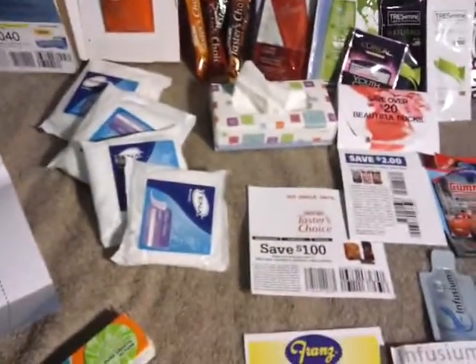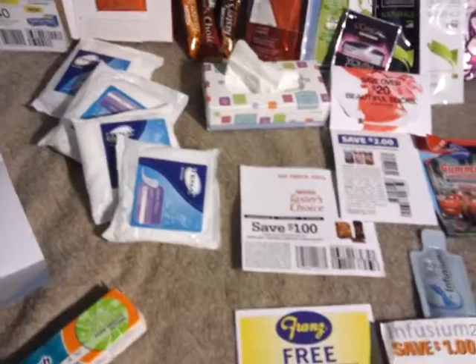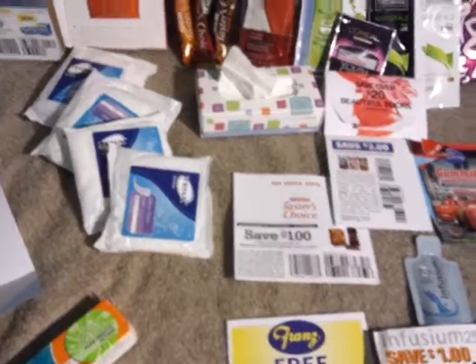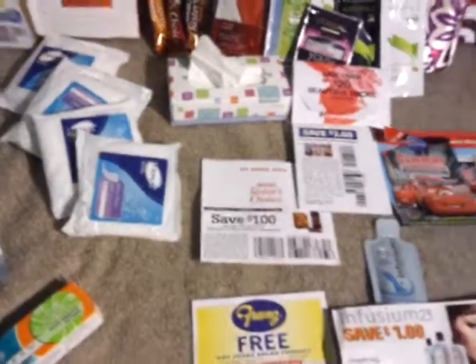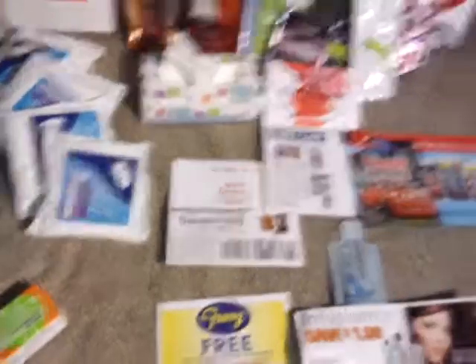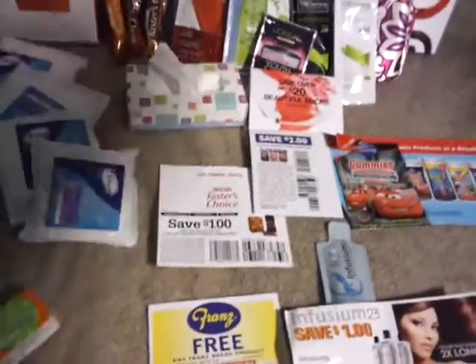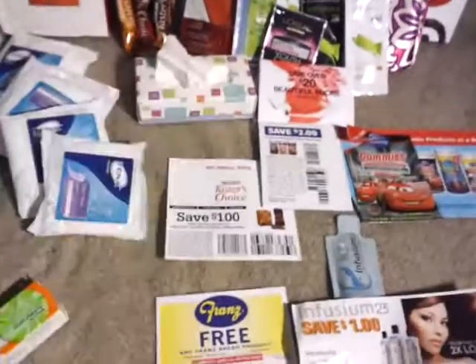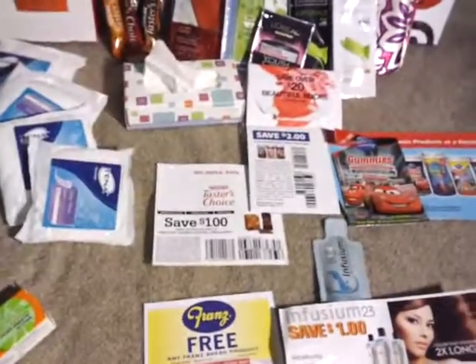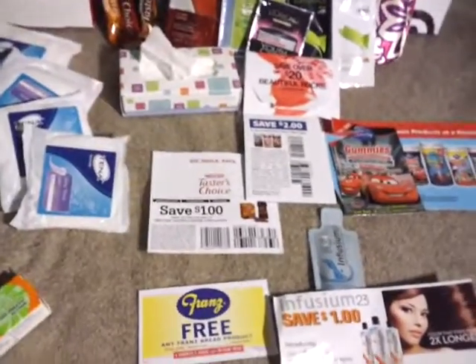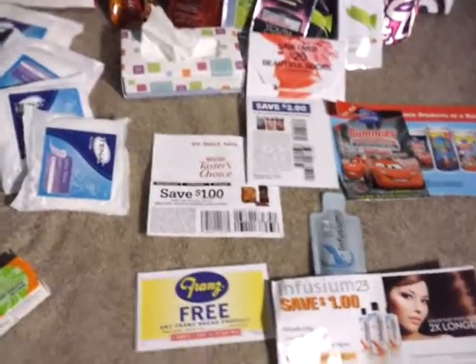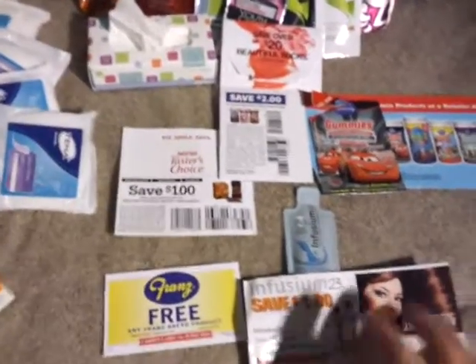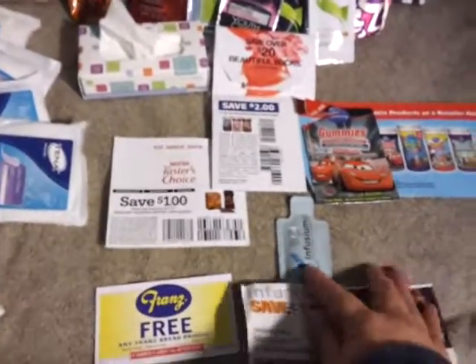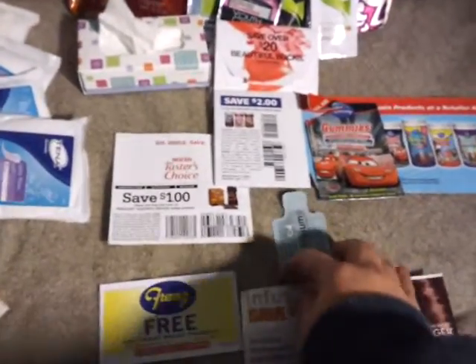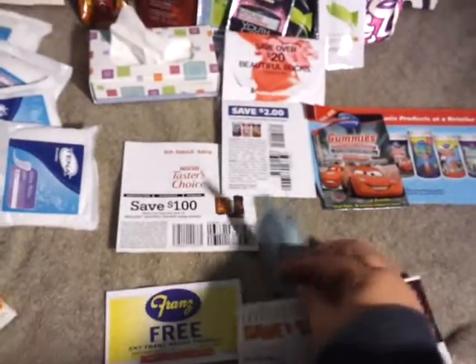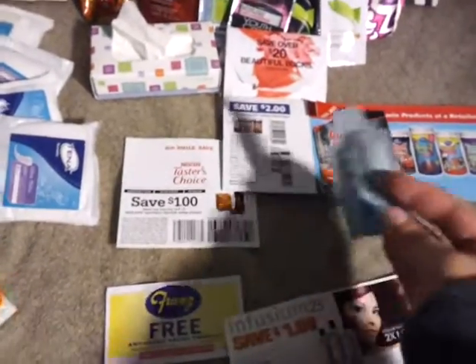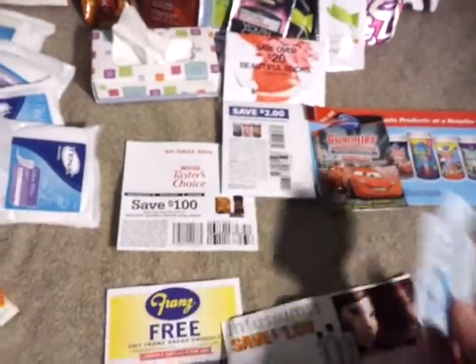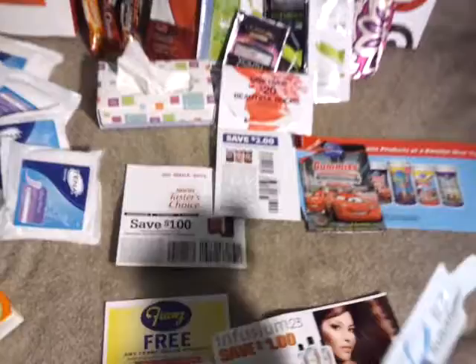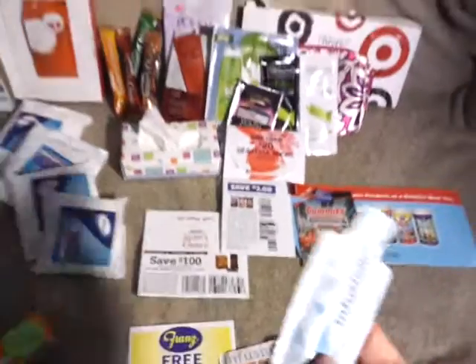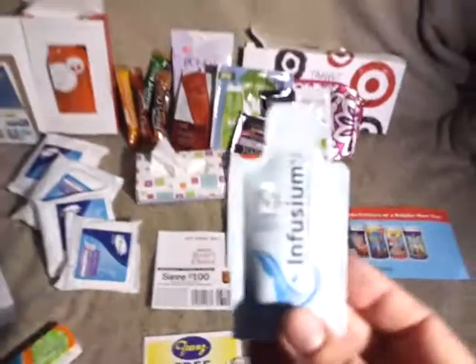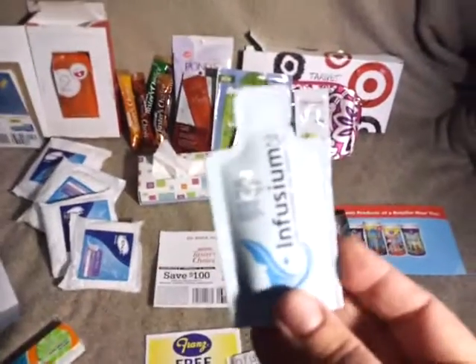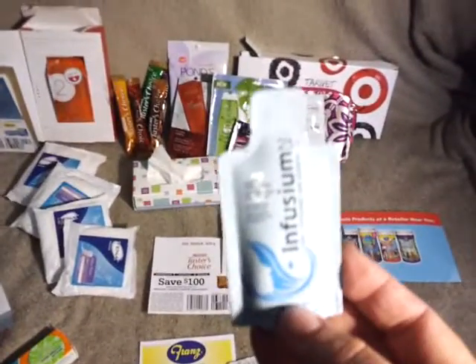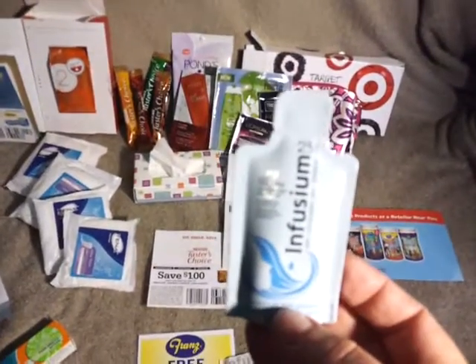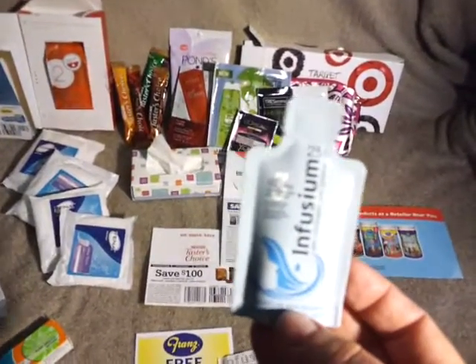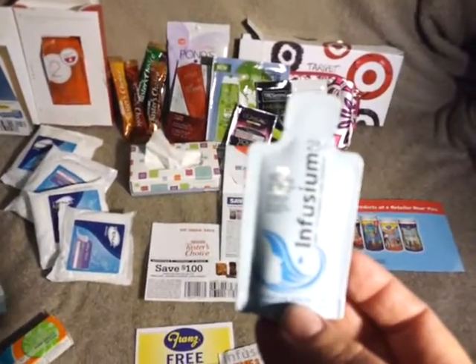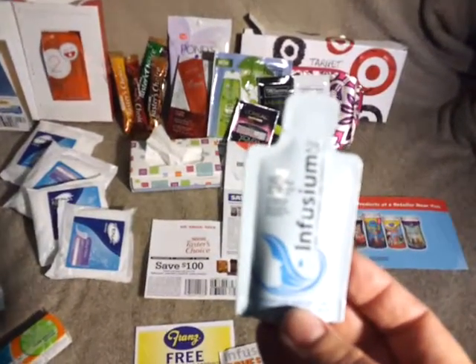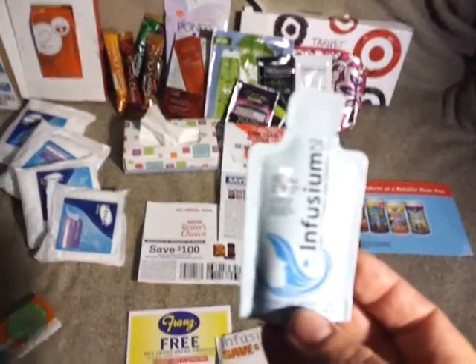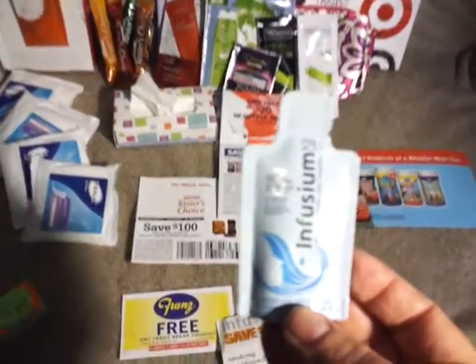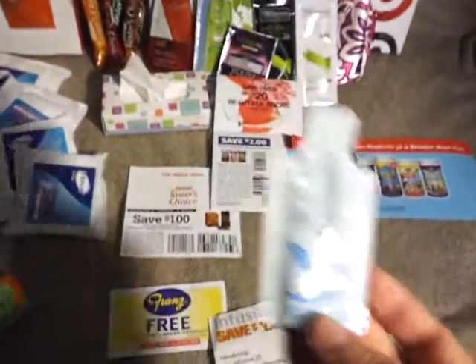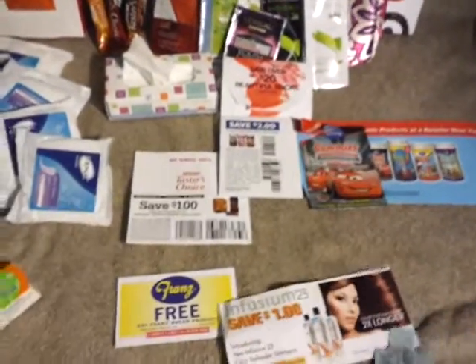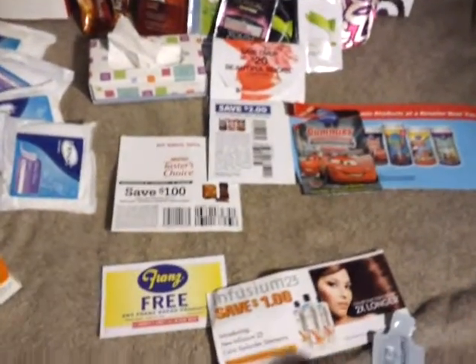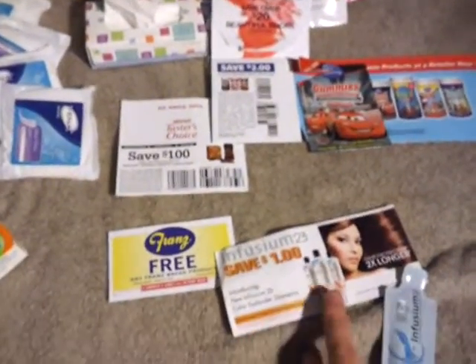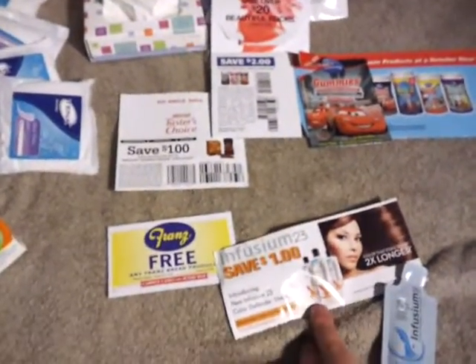And from actually my cable — I have Comcast cable — this little thing popped up on the bottom: click OK if you want a sample. And Infusium just came in my mail along with the coupon.